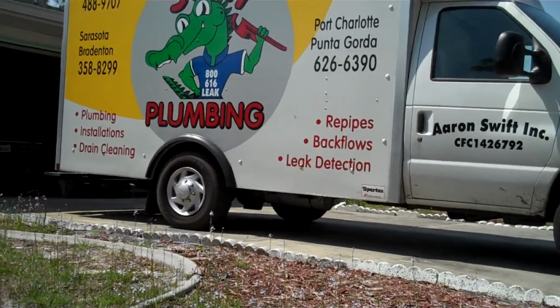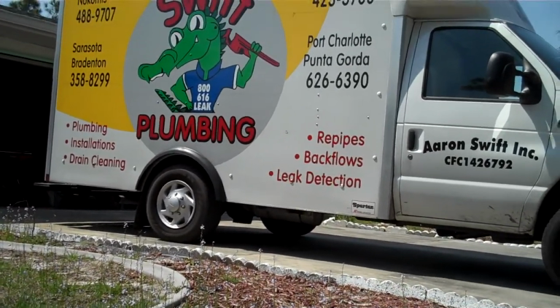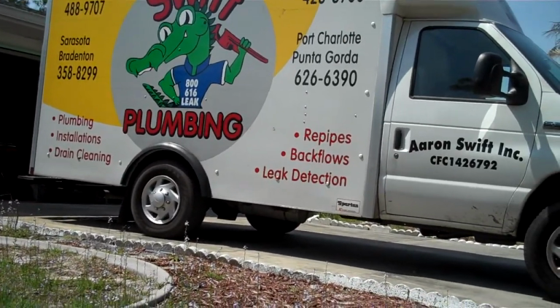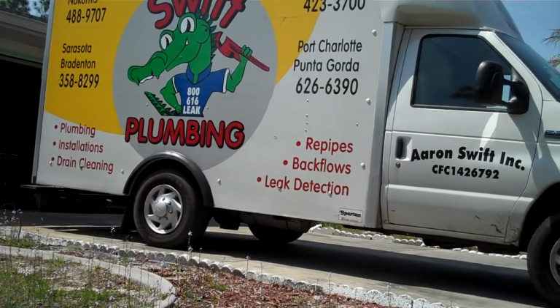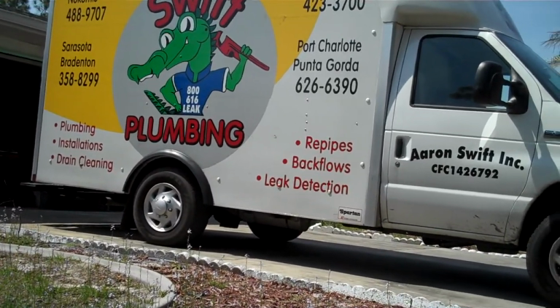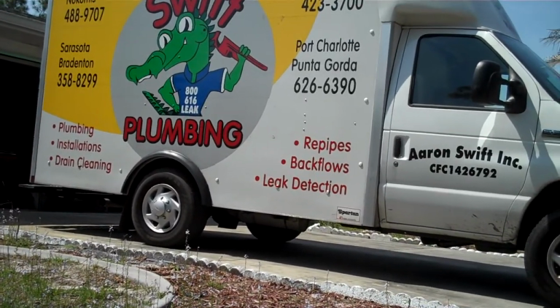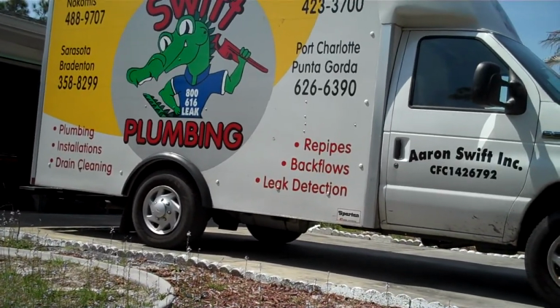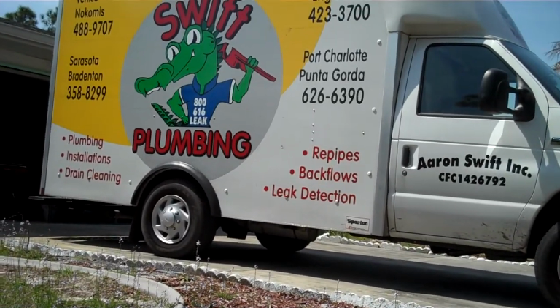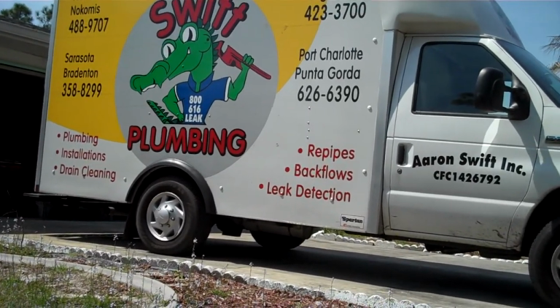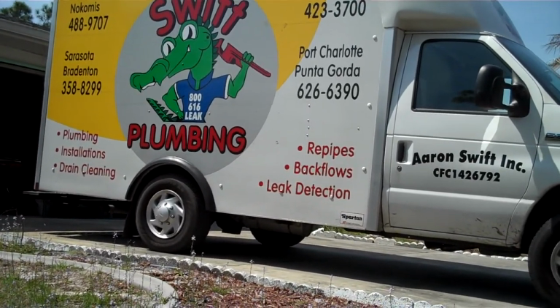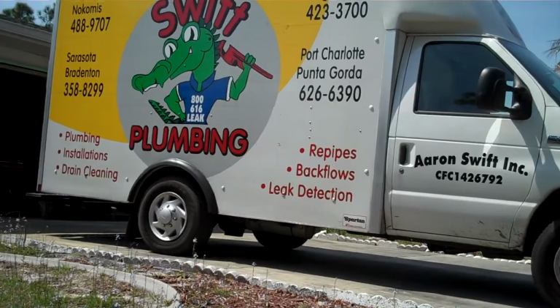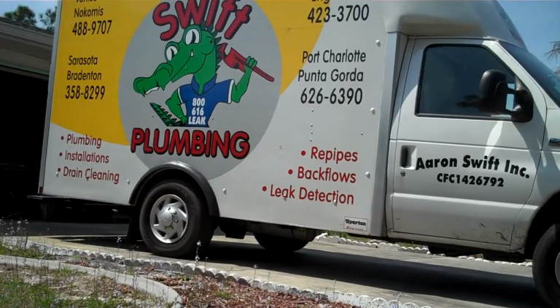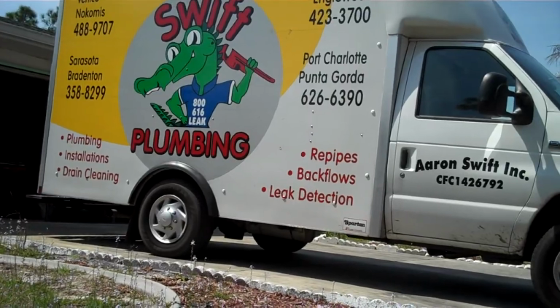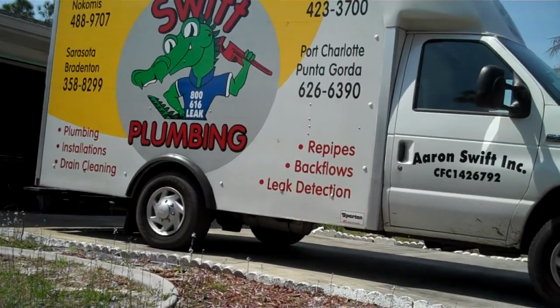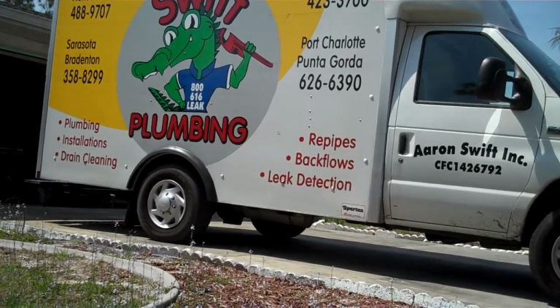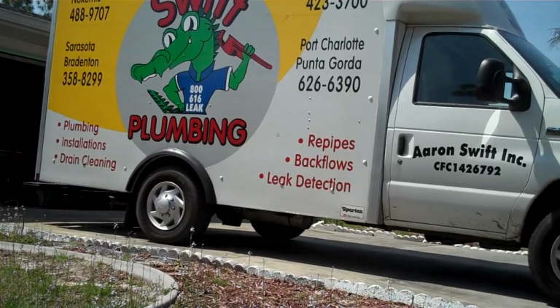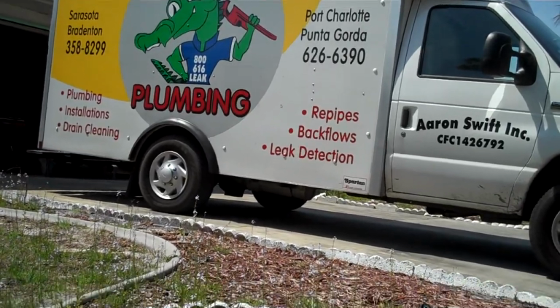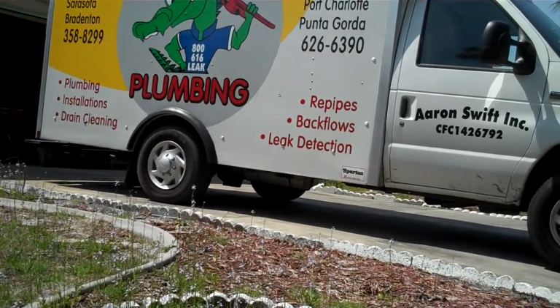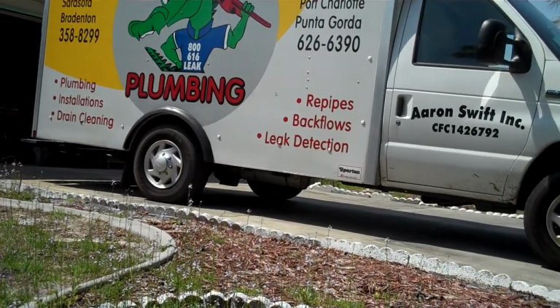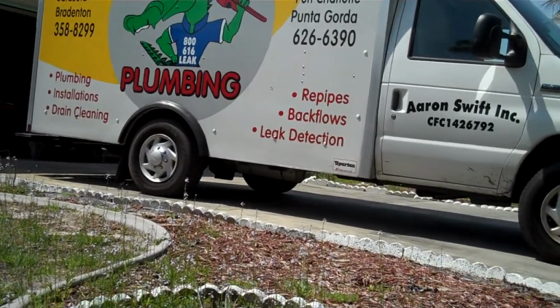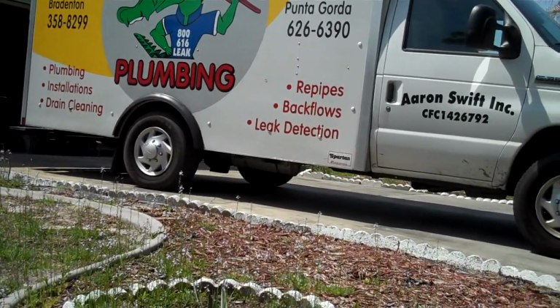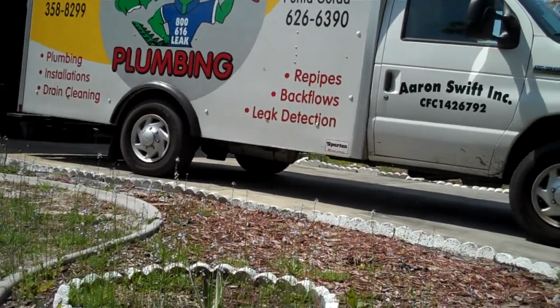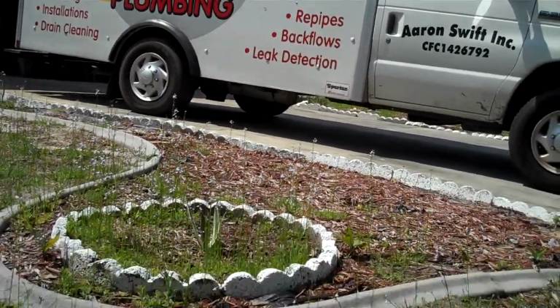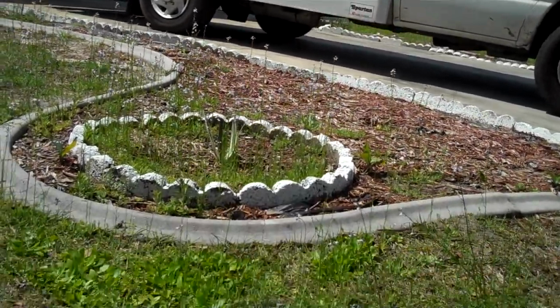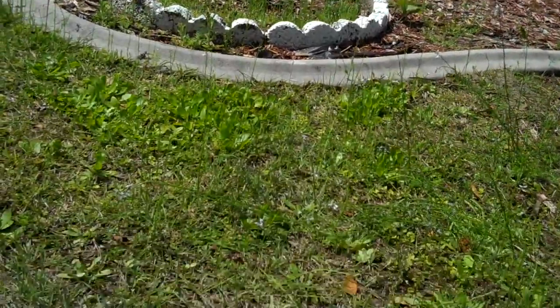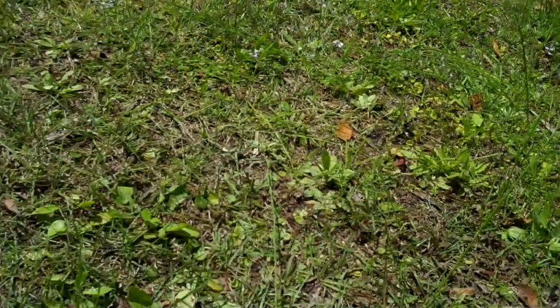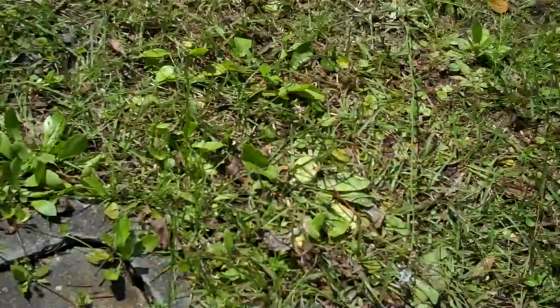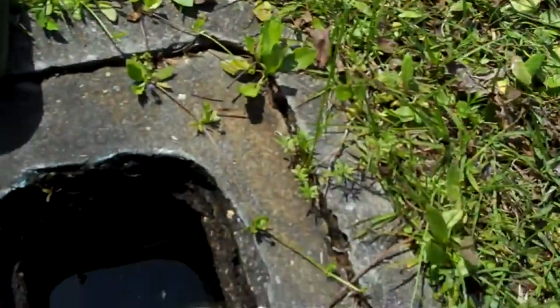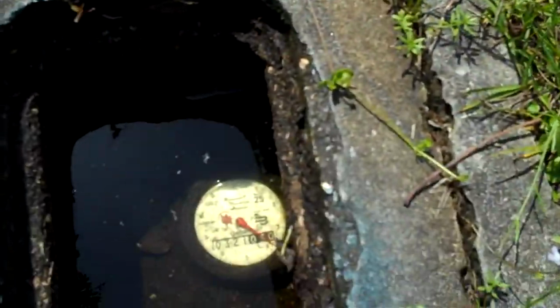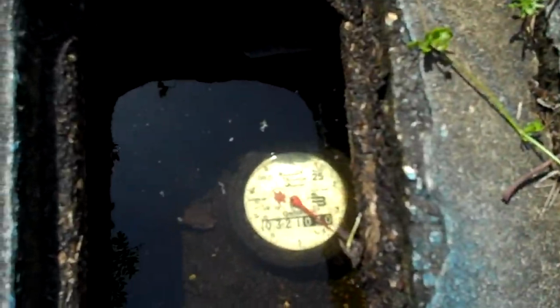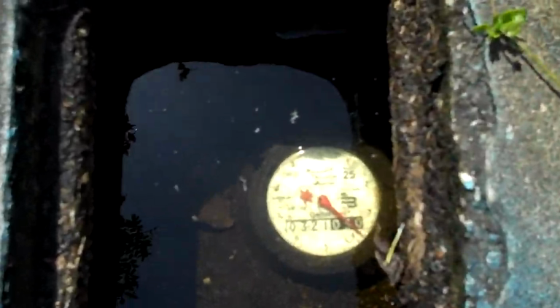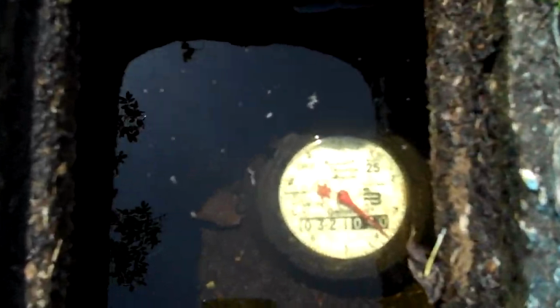This is Fred Burrow with Swift Plumbers. I'm here at customer number 4382 in Port Charlotte and we have a leak detection we just did.